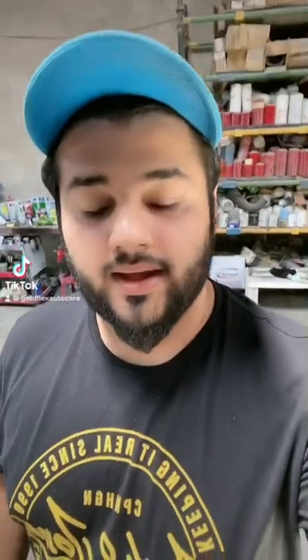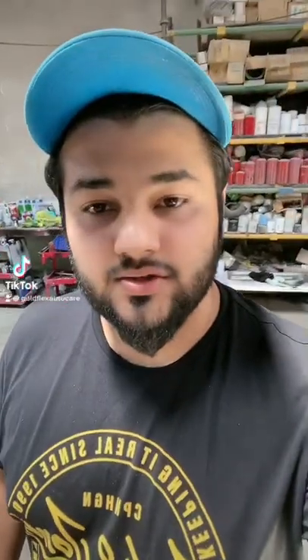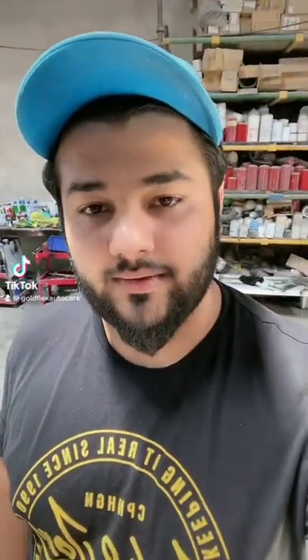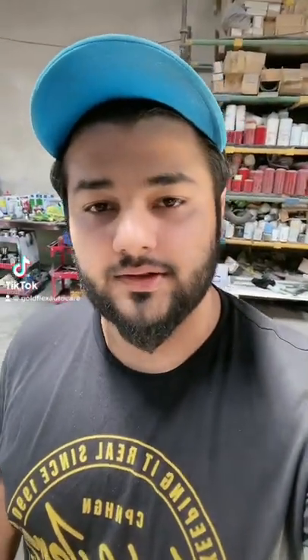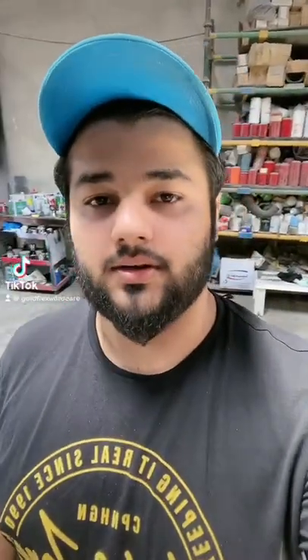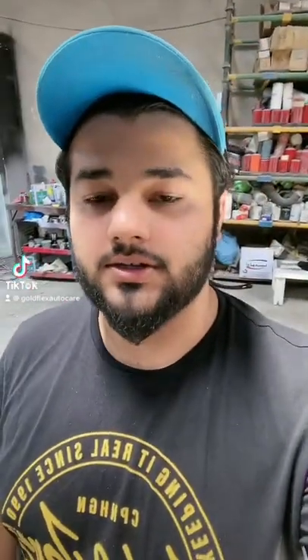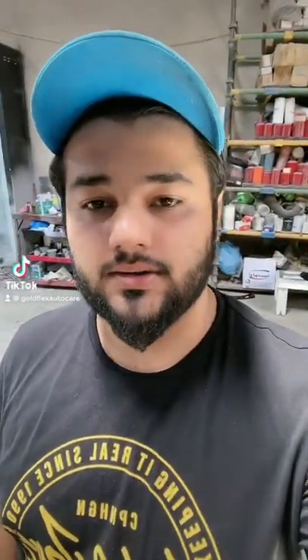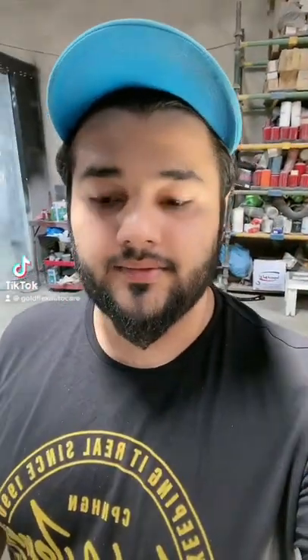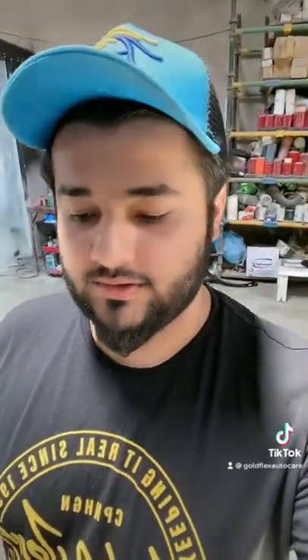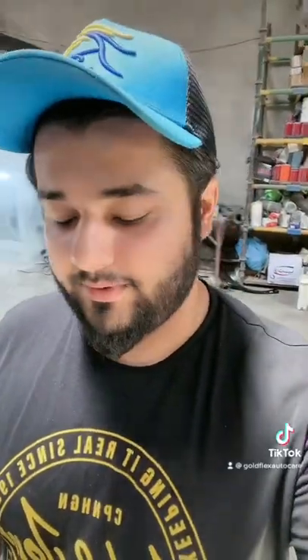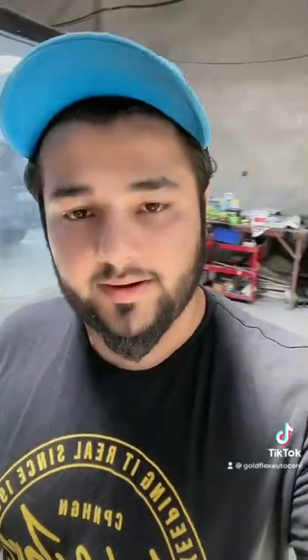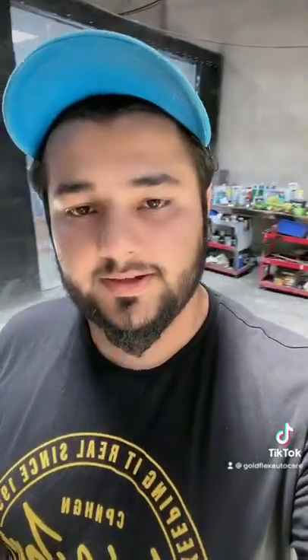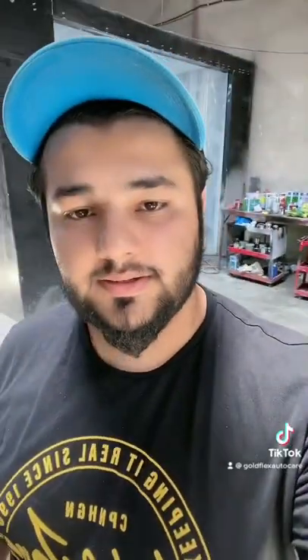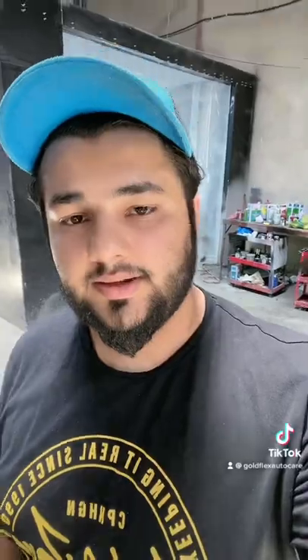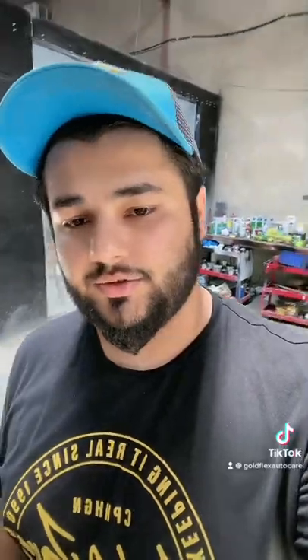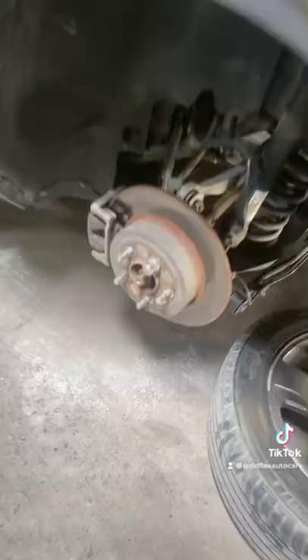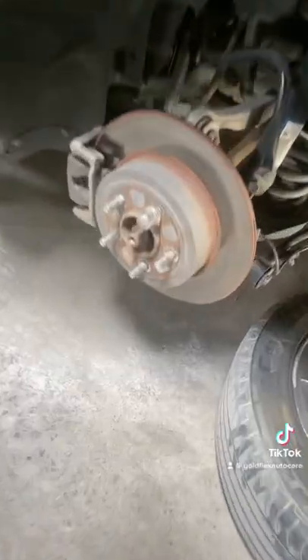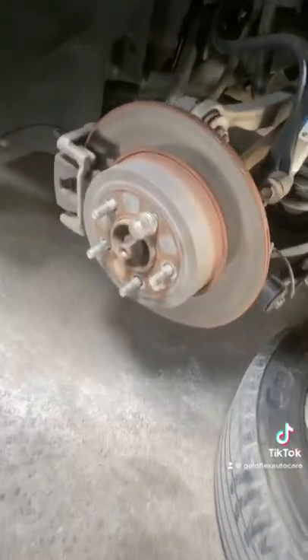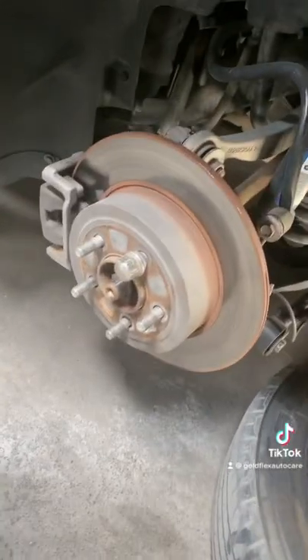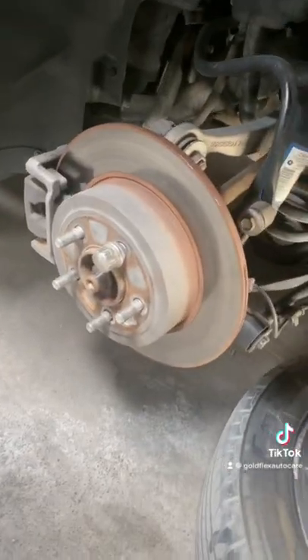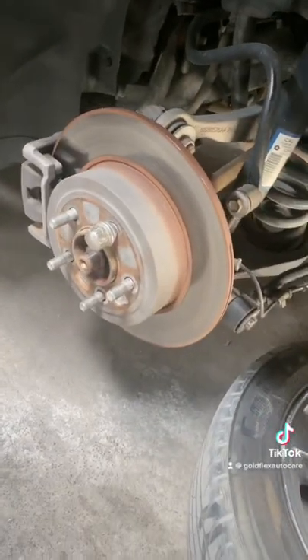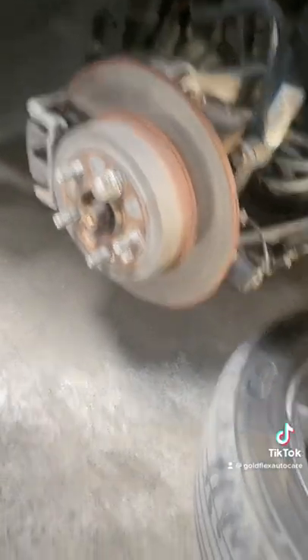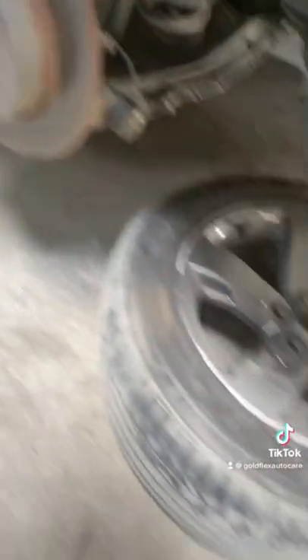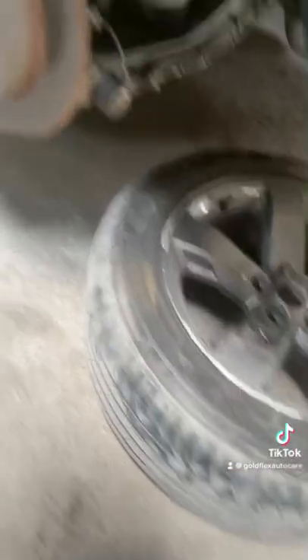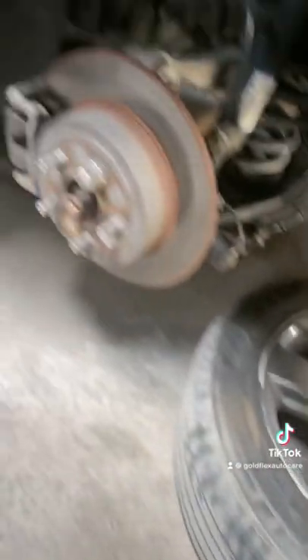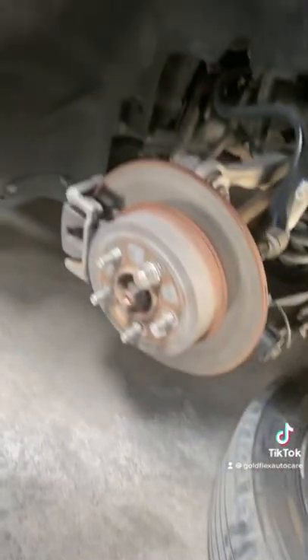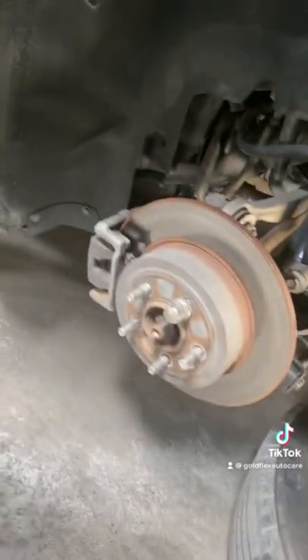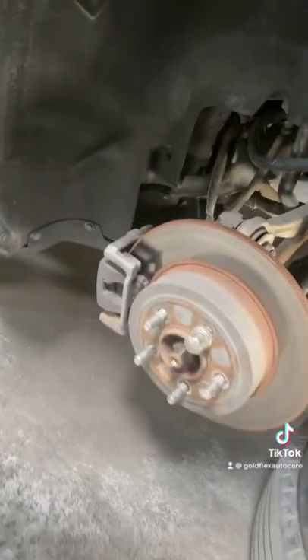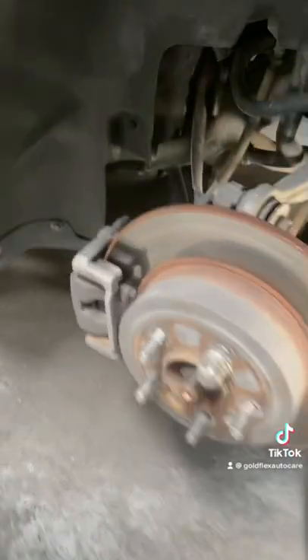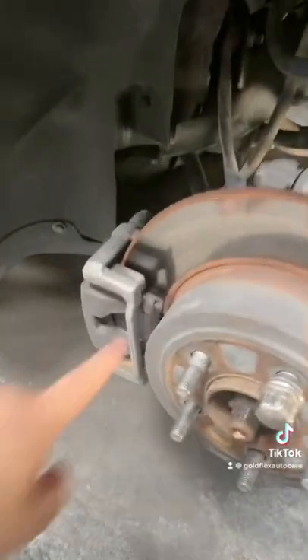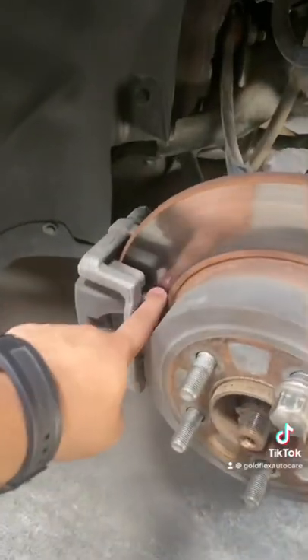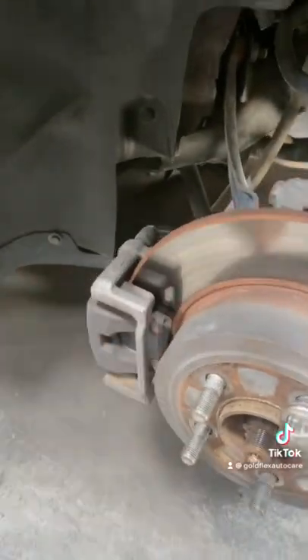Hi guys, today we have this Dodge Charger for some brake pad replacements. These are the discs and this is the rim, so we're gonna replace the brake pads for this car.